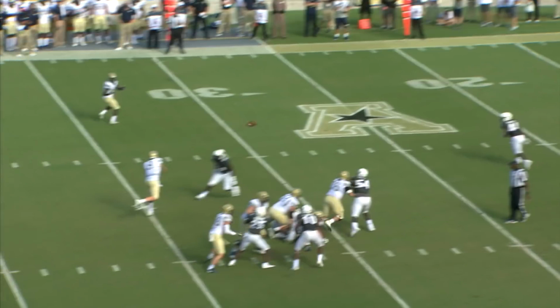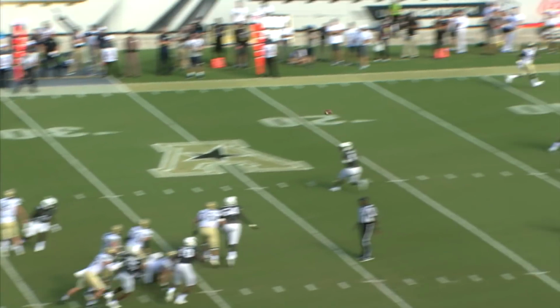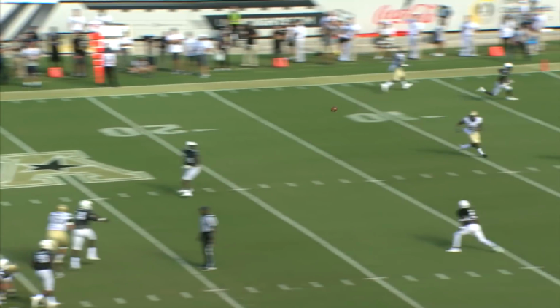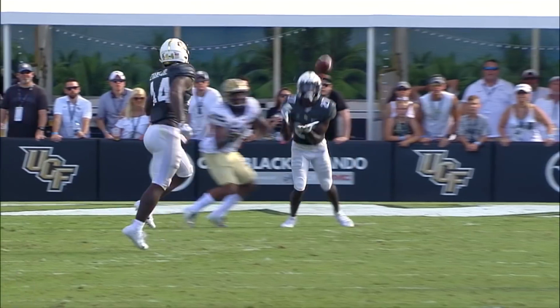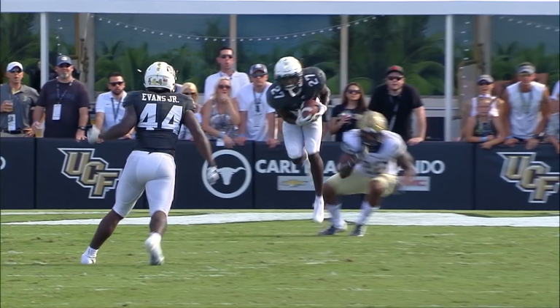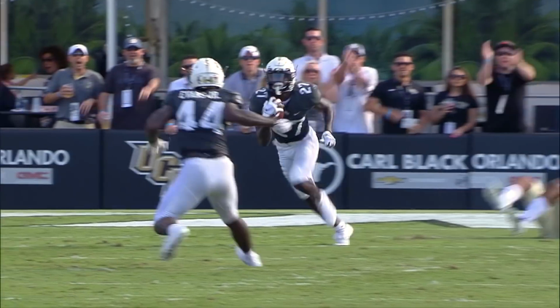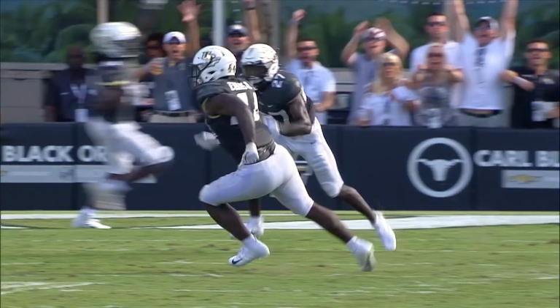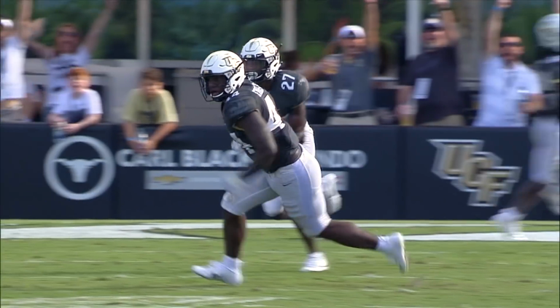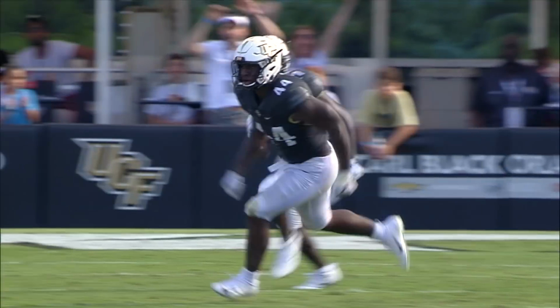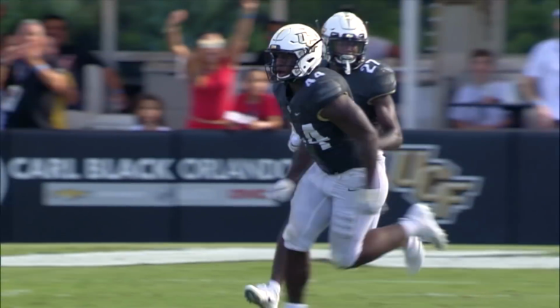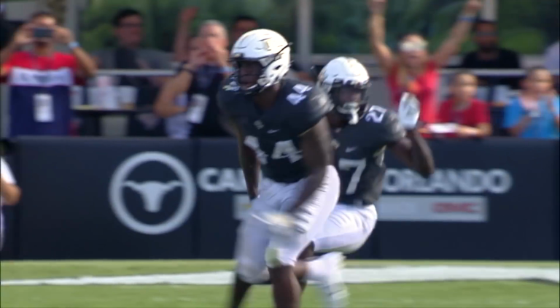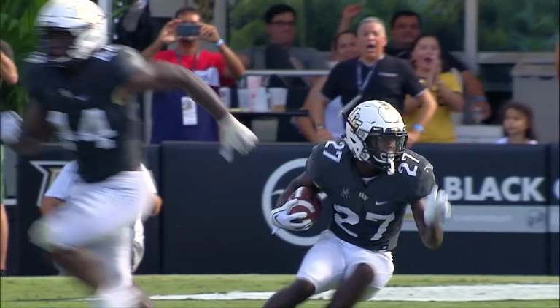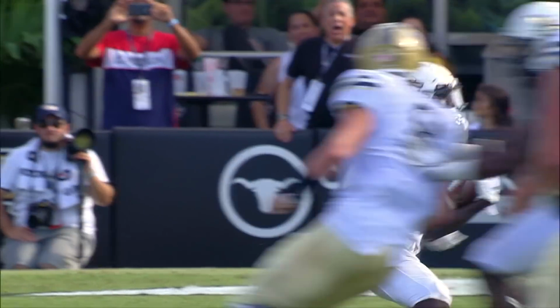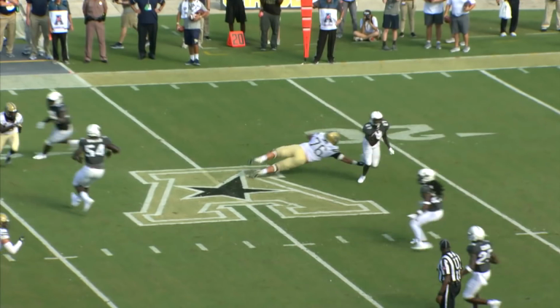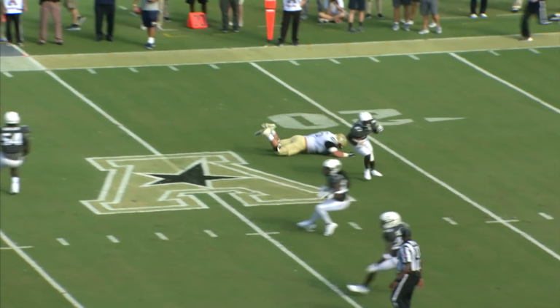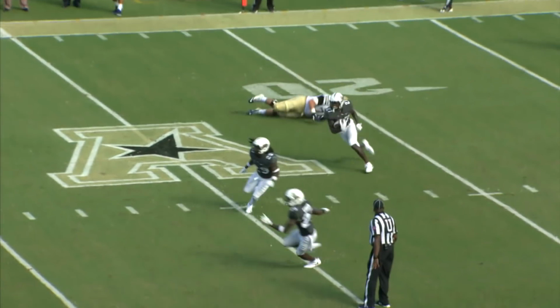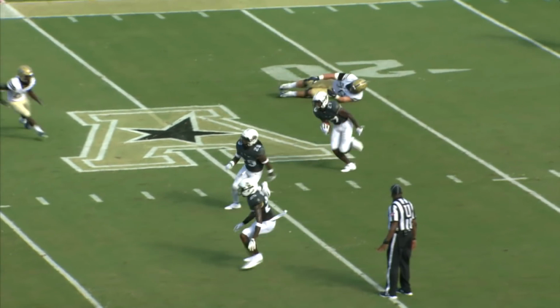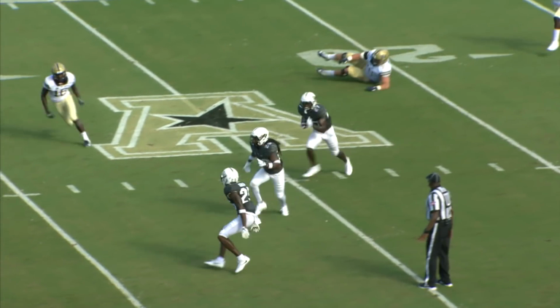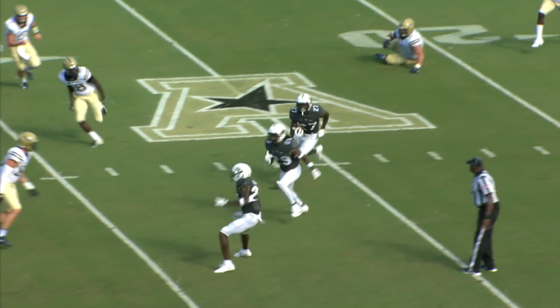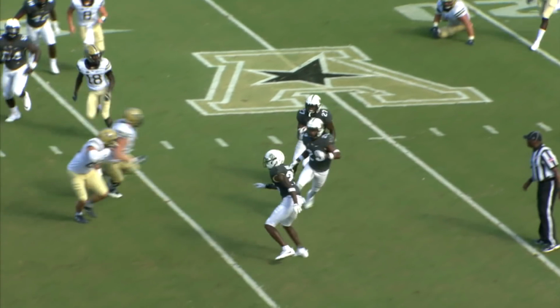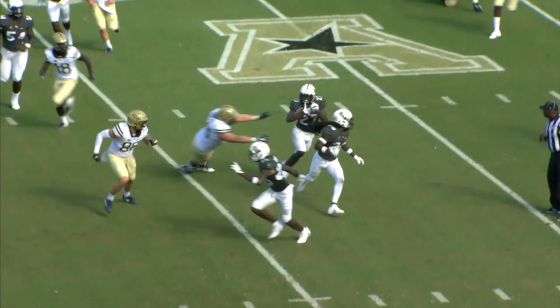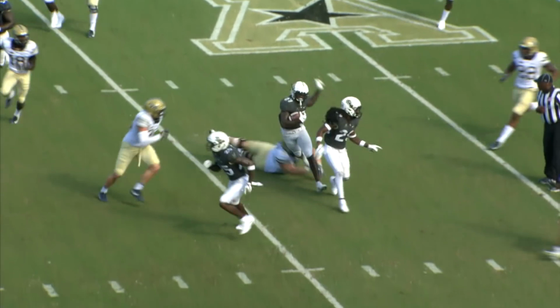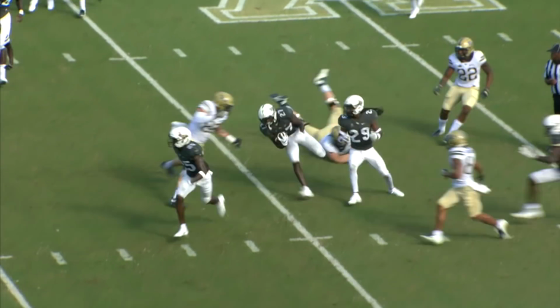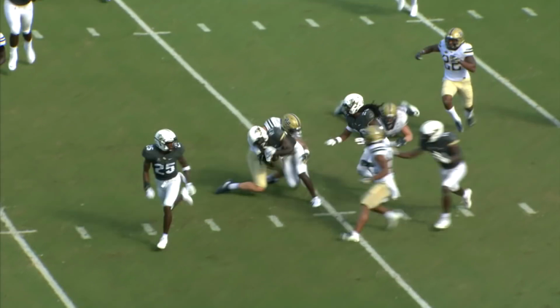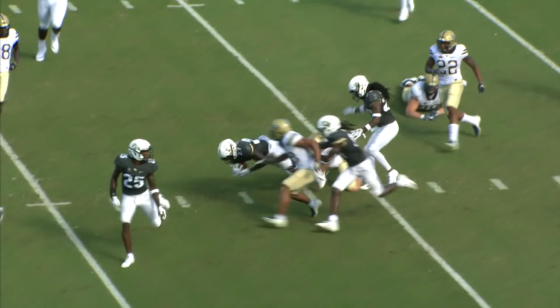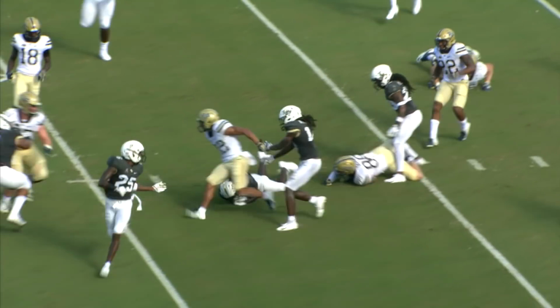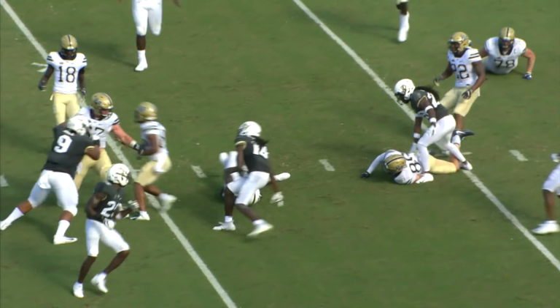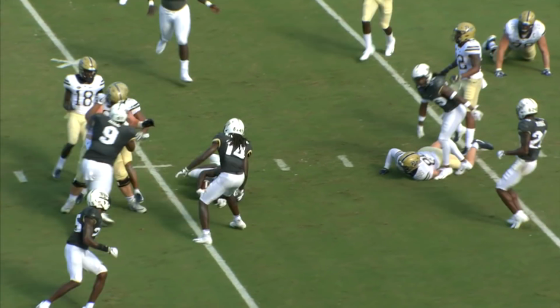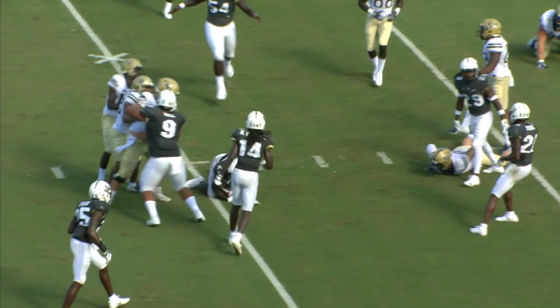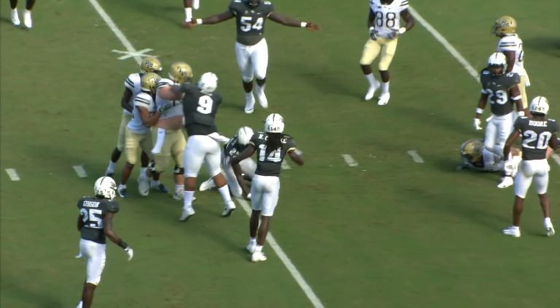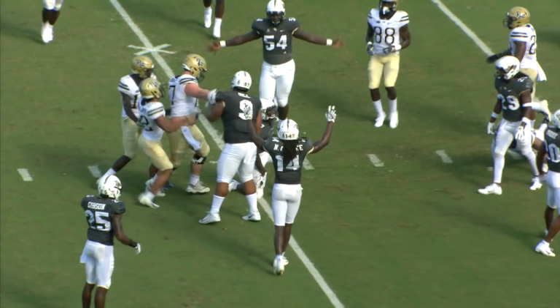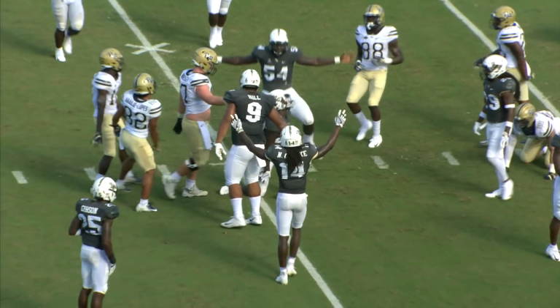He looks, throws — his pass is going to be intercepted at the 10 yard line. 15, 20, 25, to the 30 — Richie Grant to the 33 yard line.